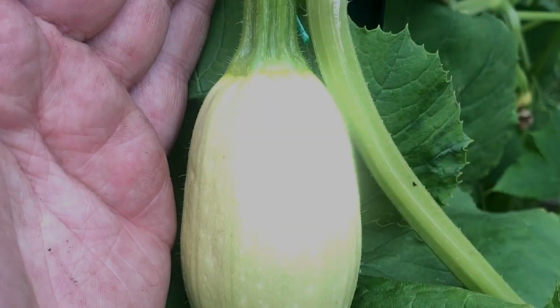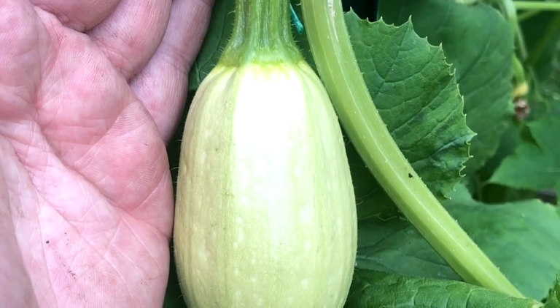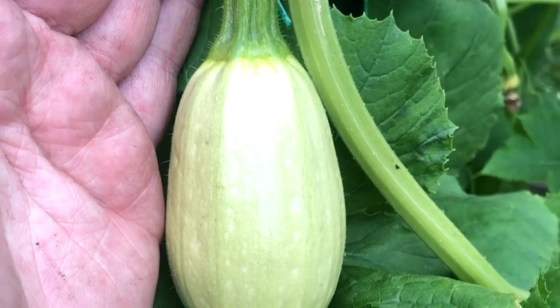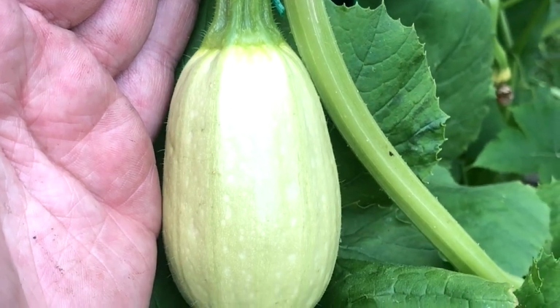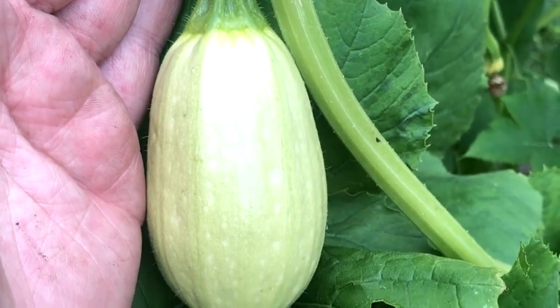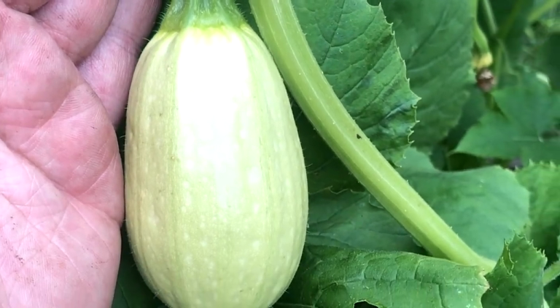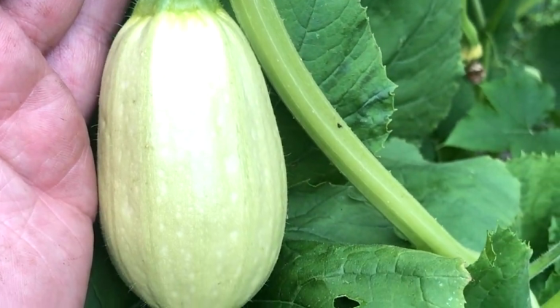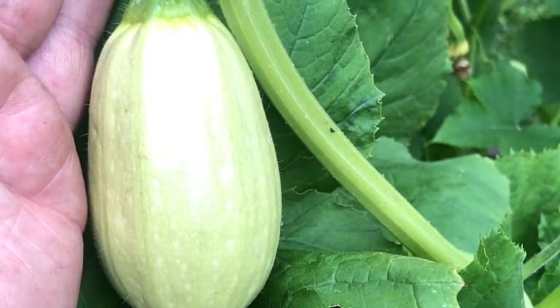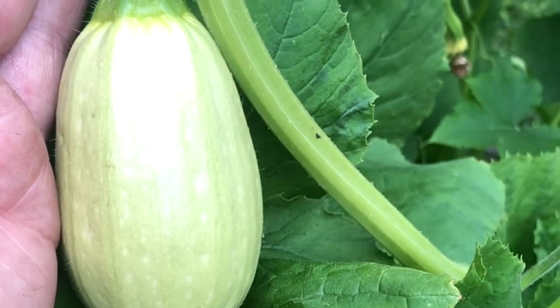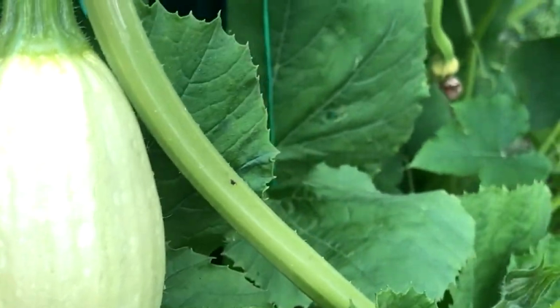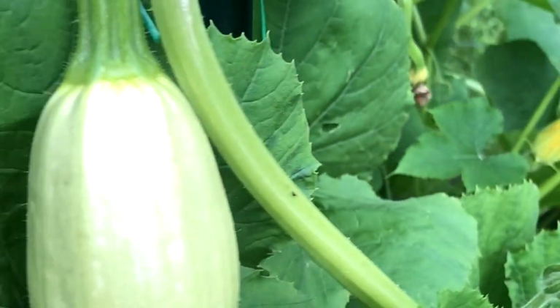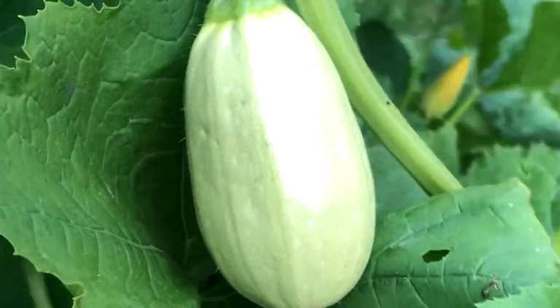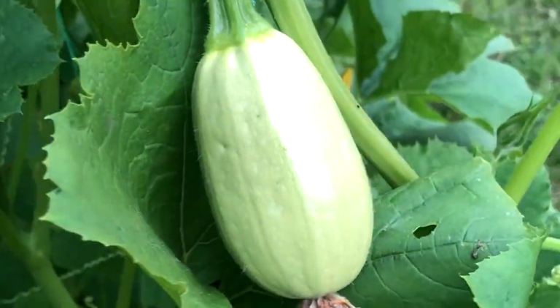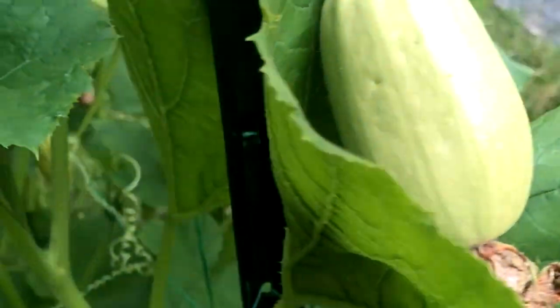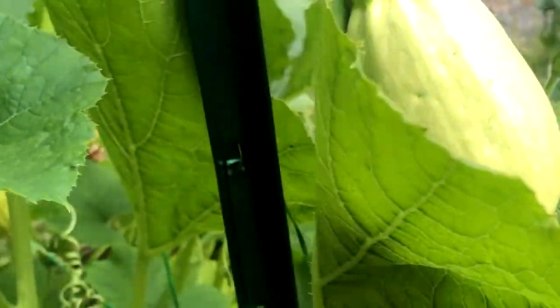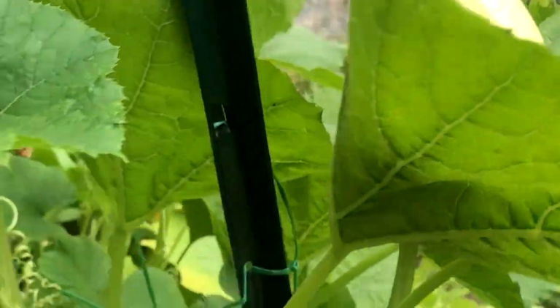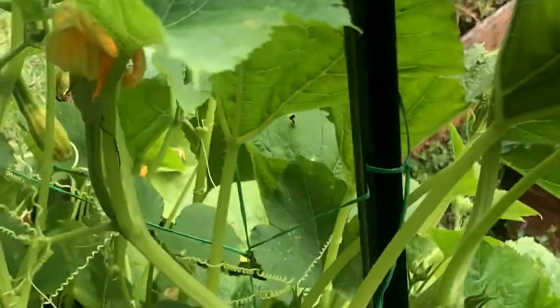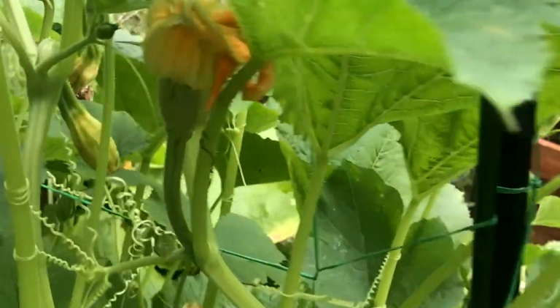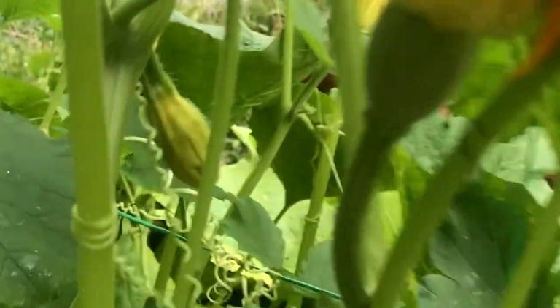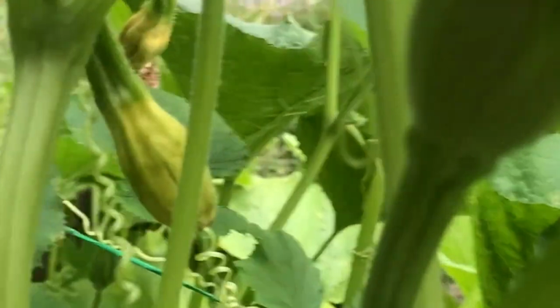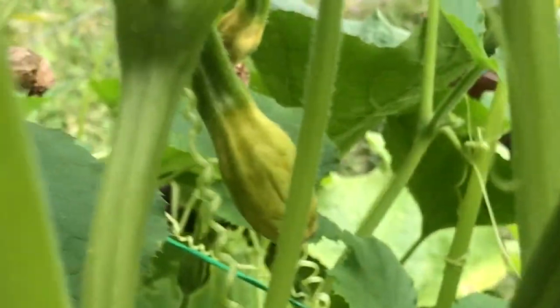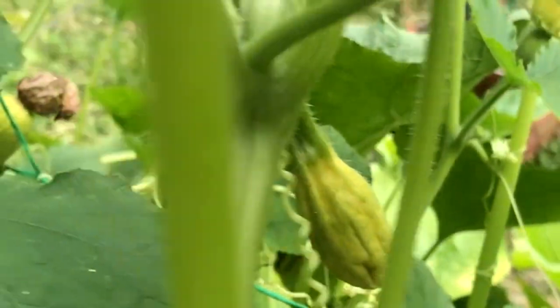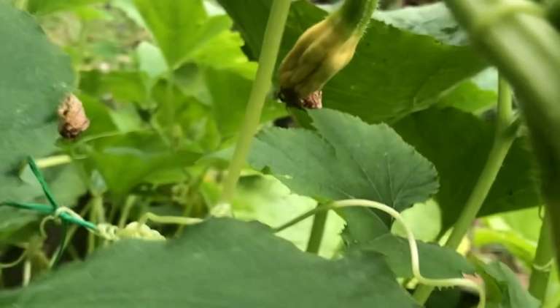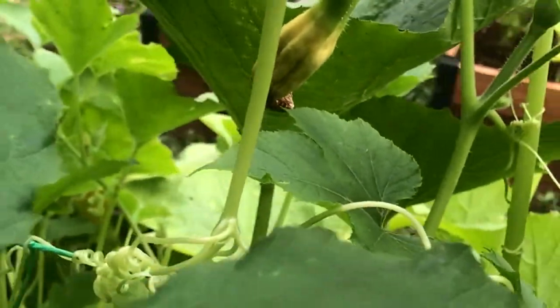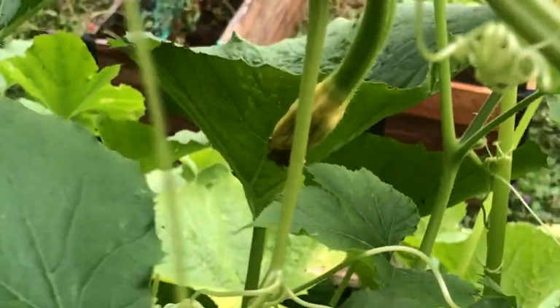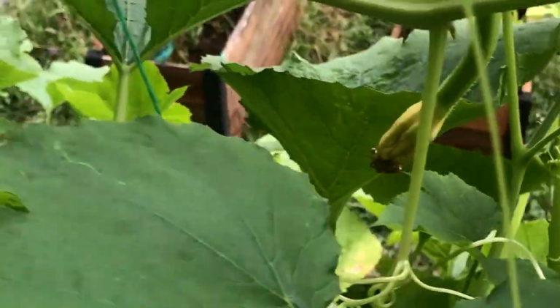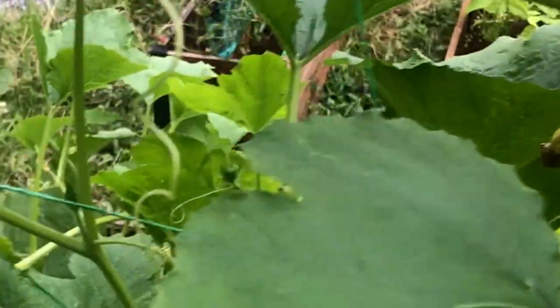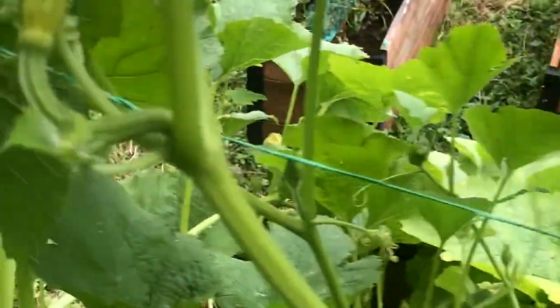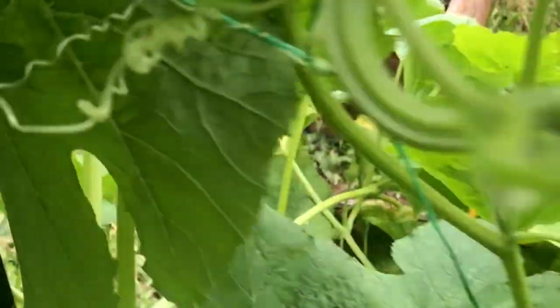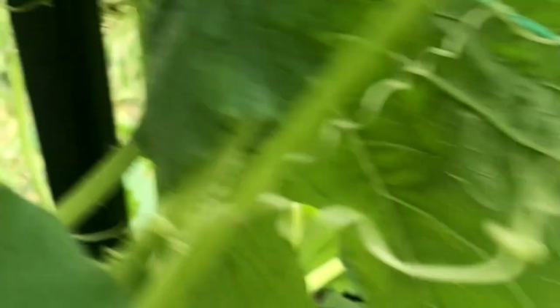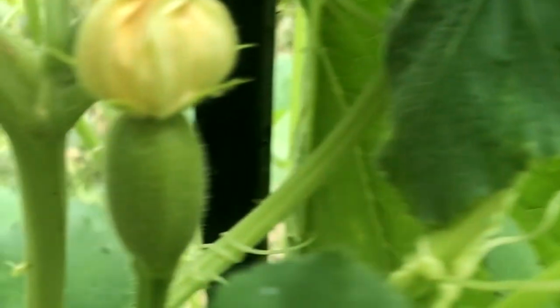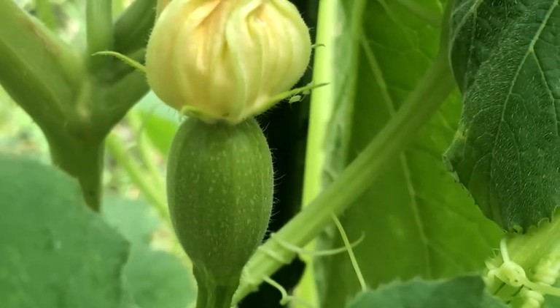Wow, take a look at this! We have quite a few spaghetti squash starting to grow. You can see them — there's a little one right there.